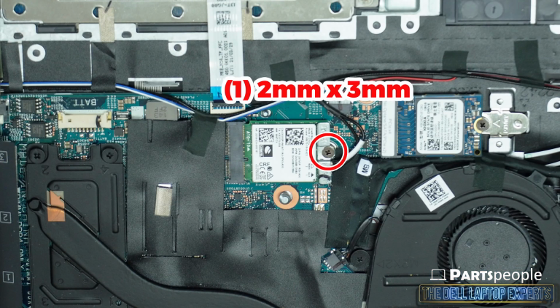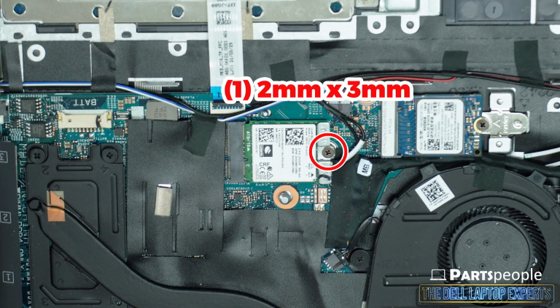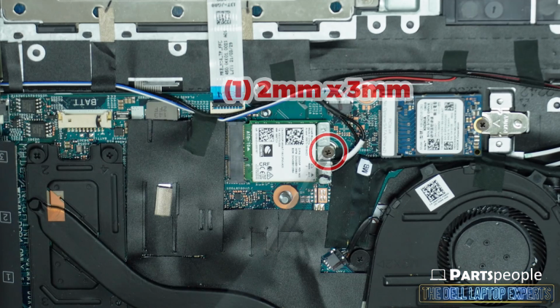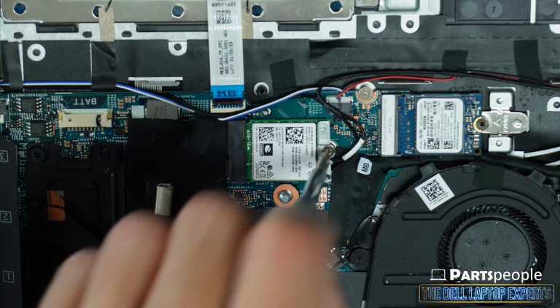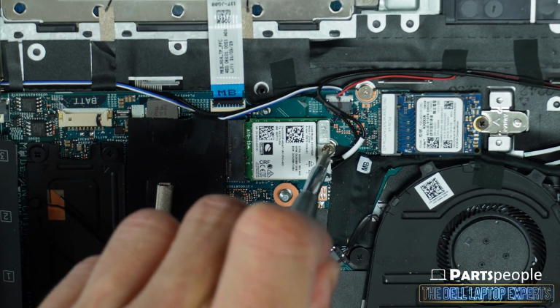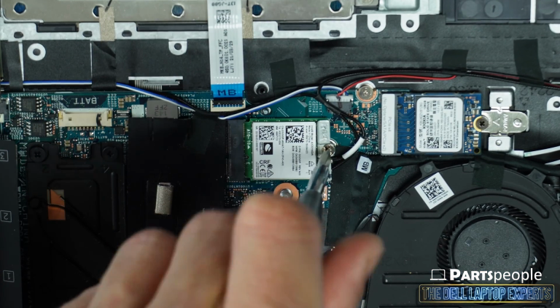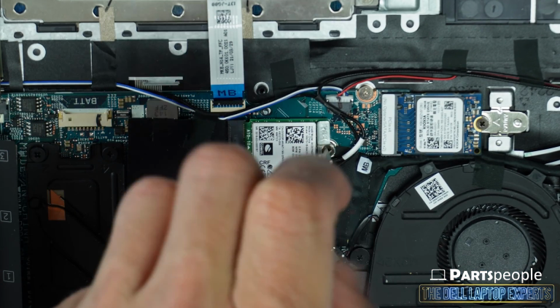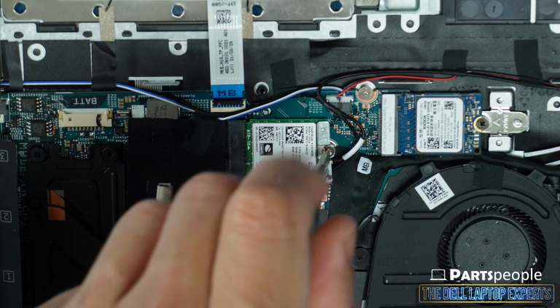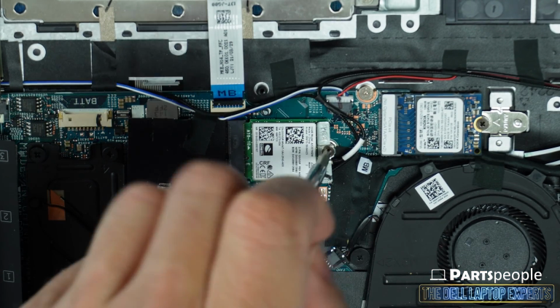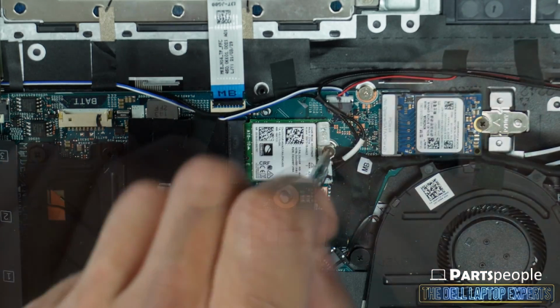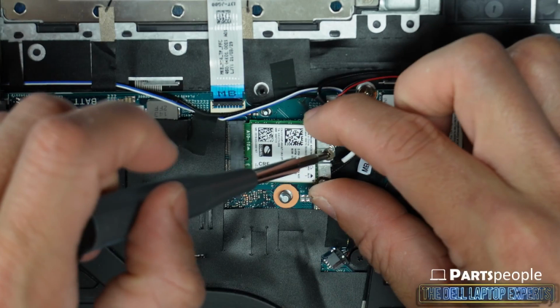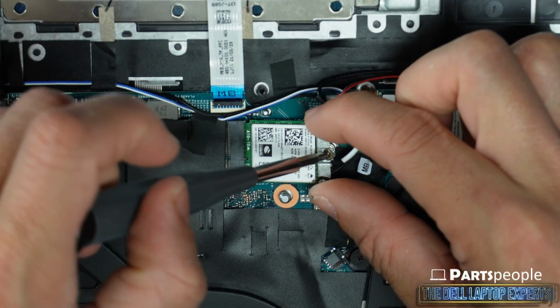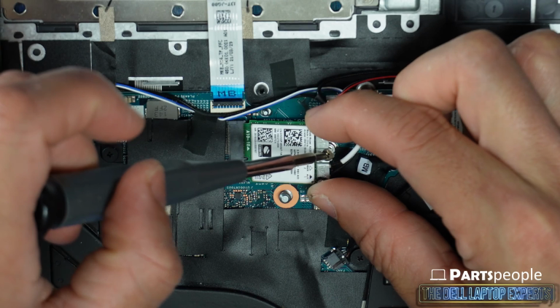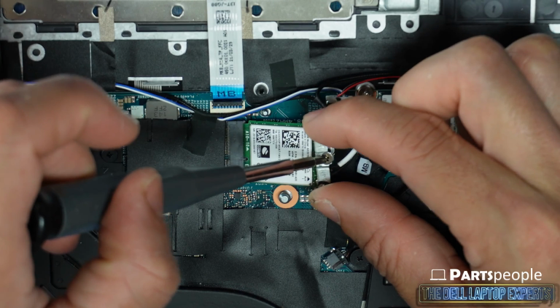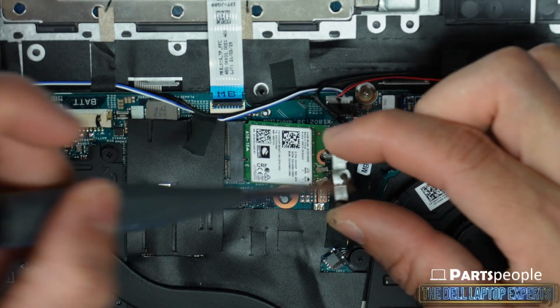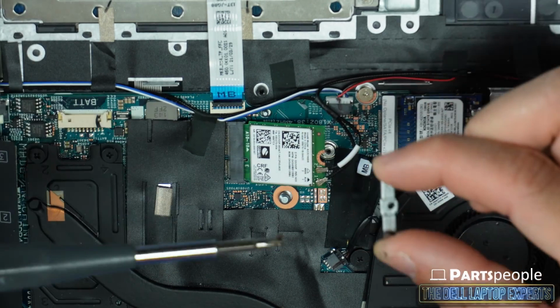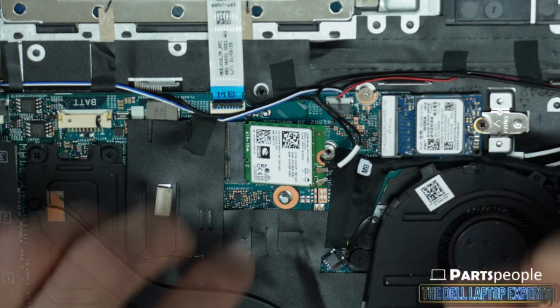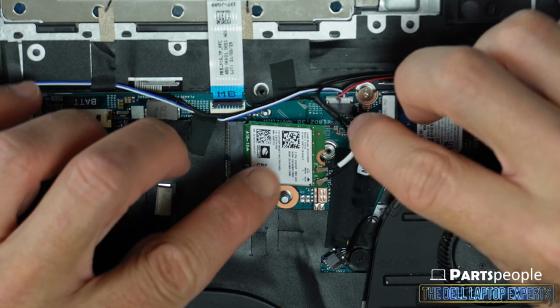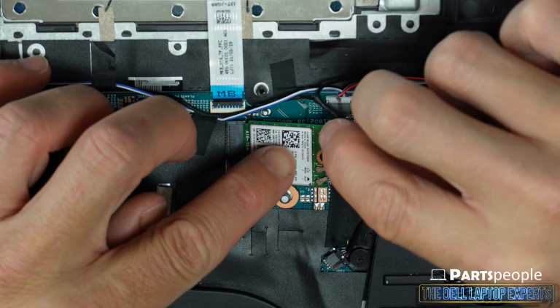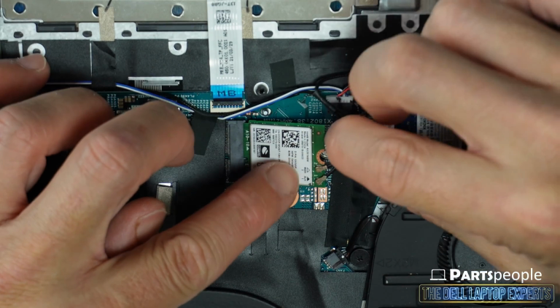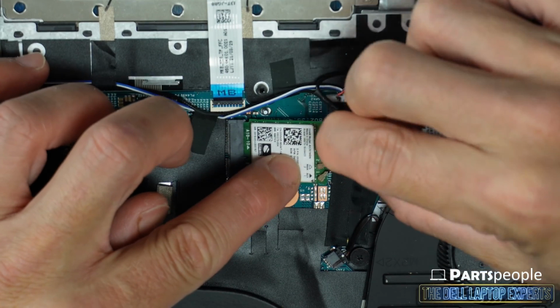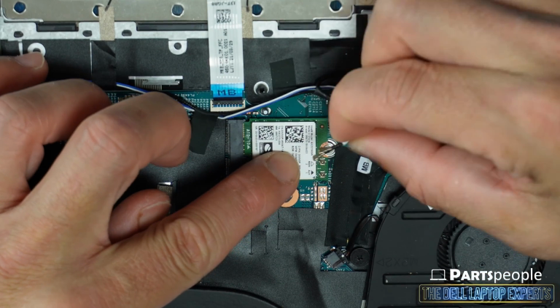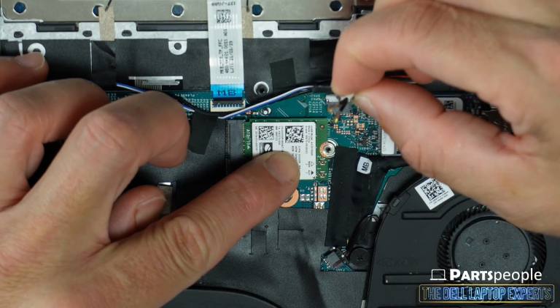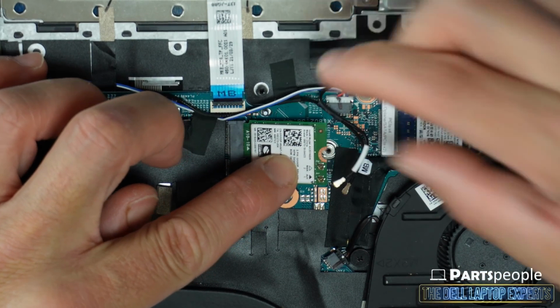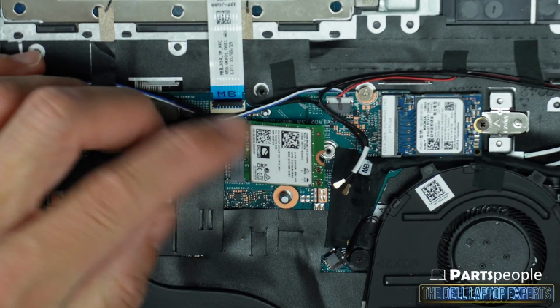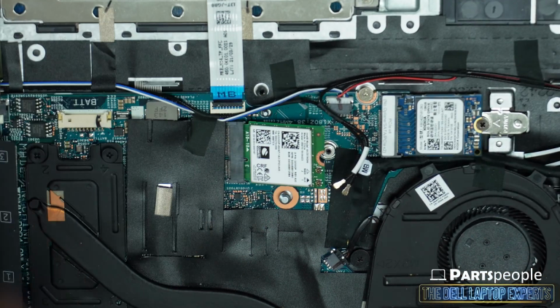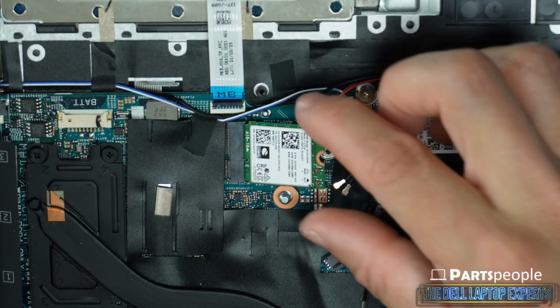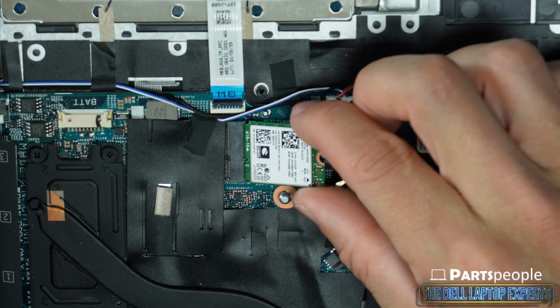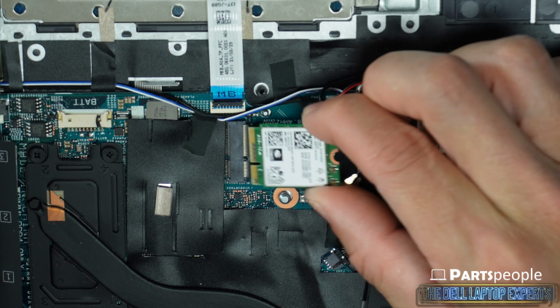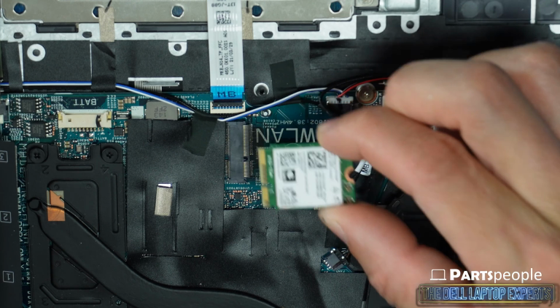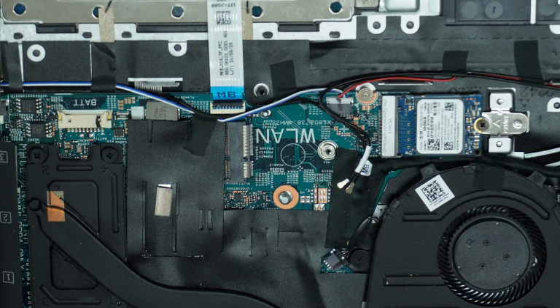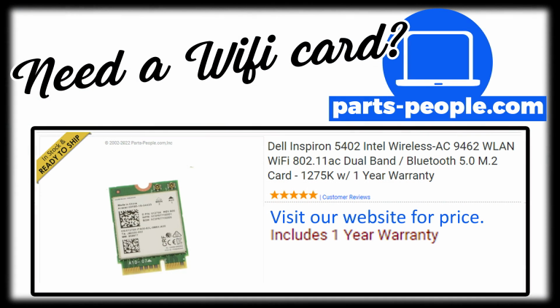Now unscrew and remove the wireless card bracket. Then disconnect the antenna cables and slide out the card.